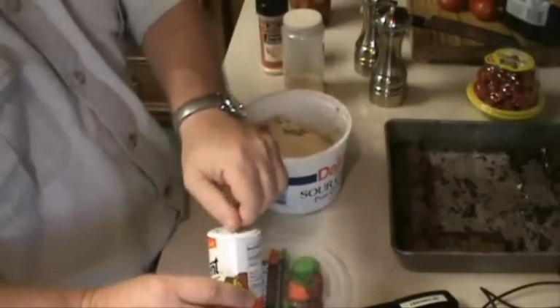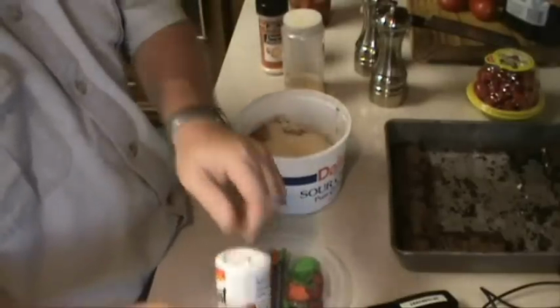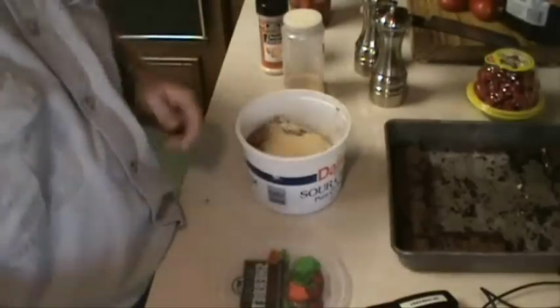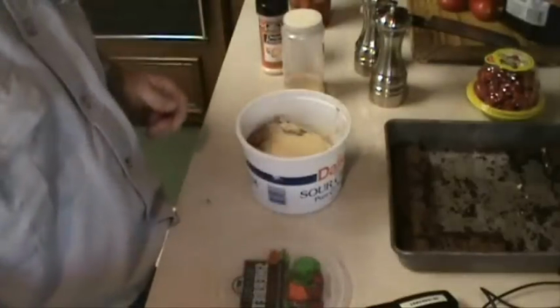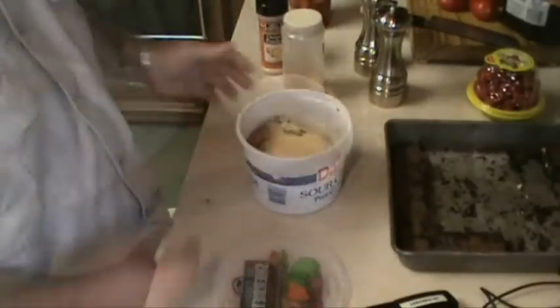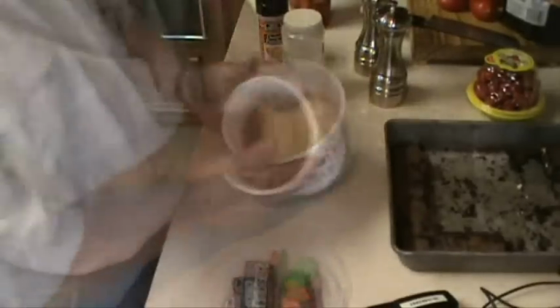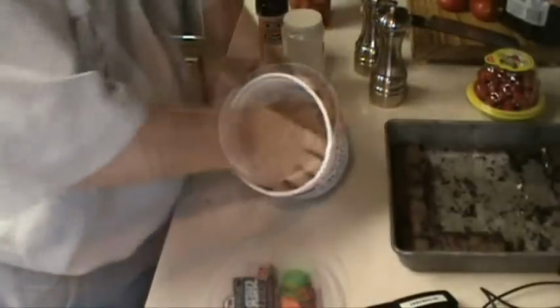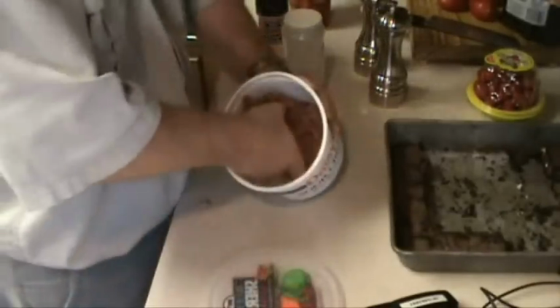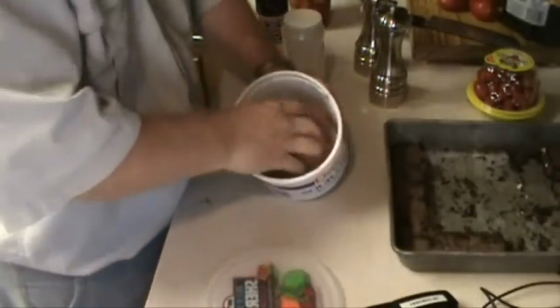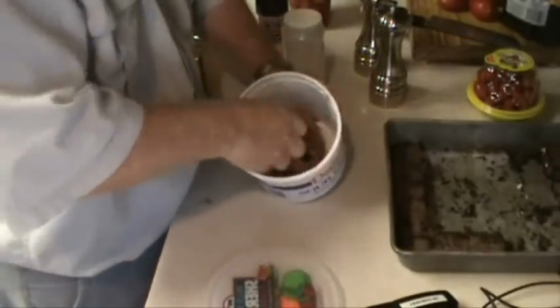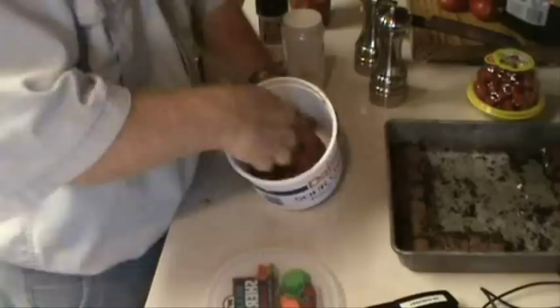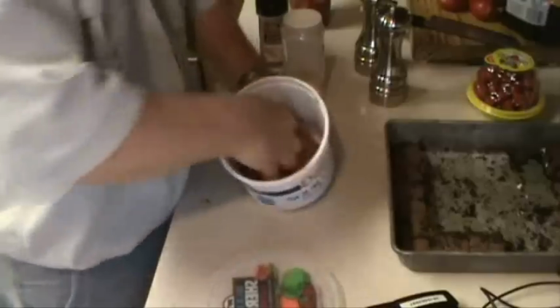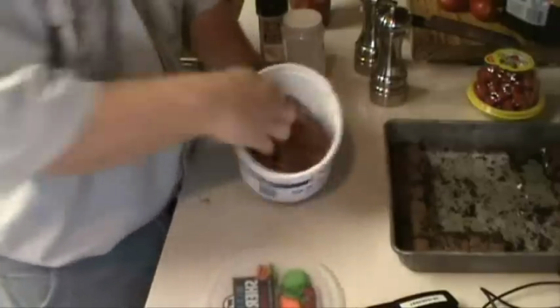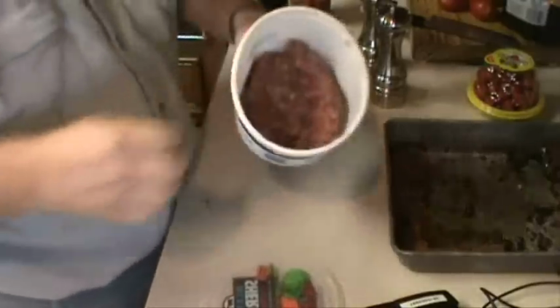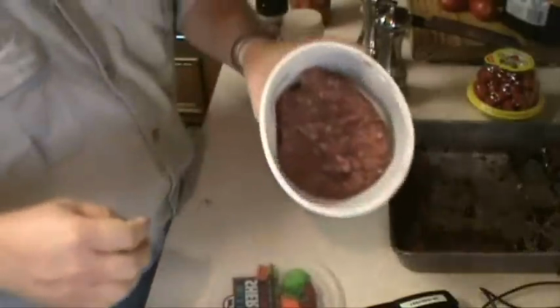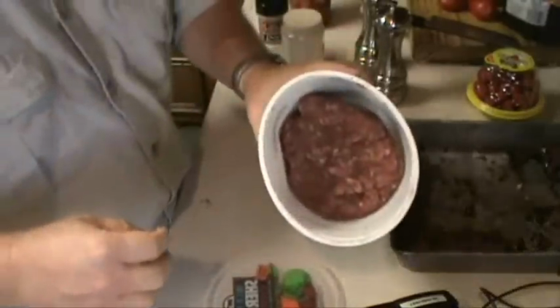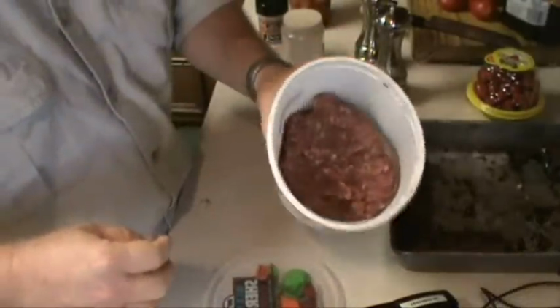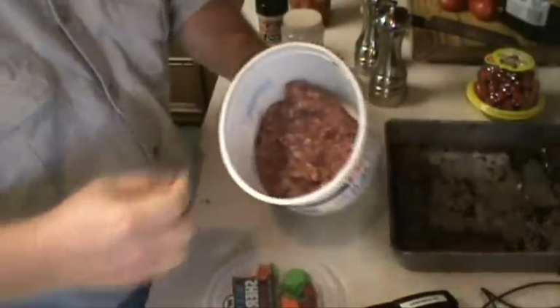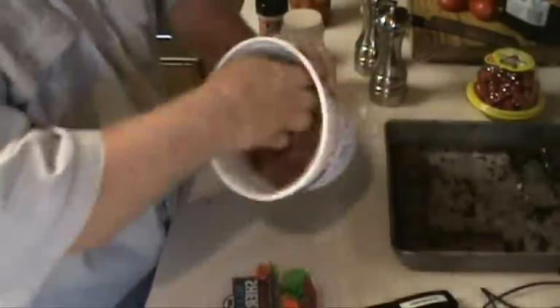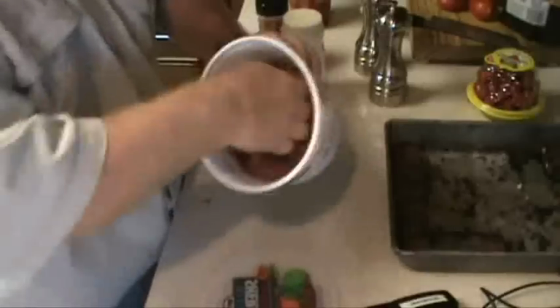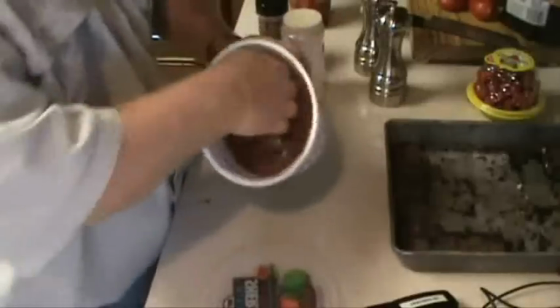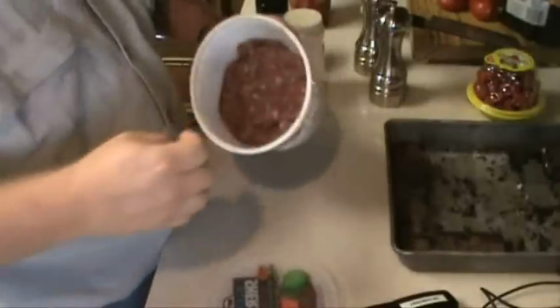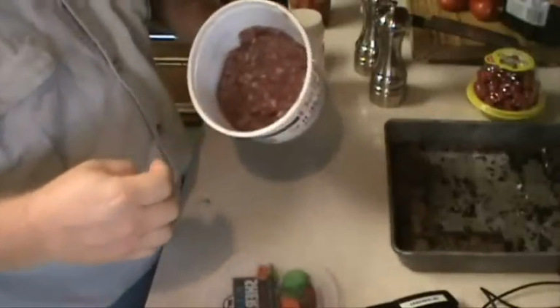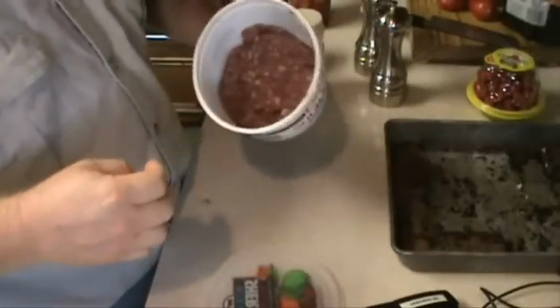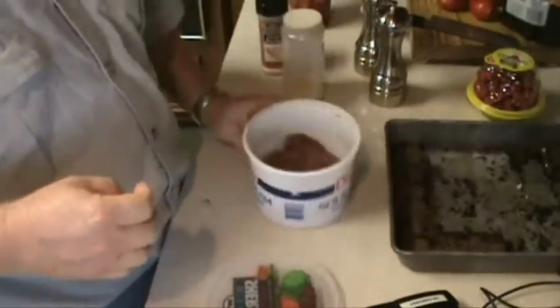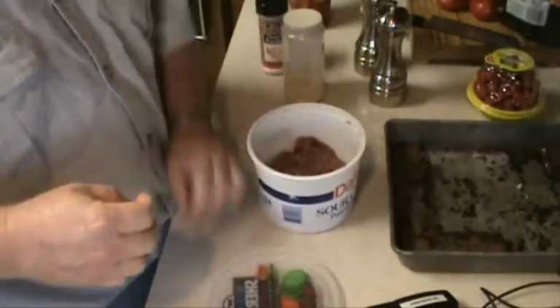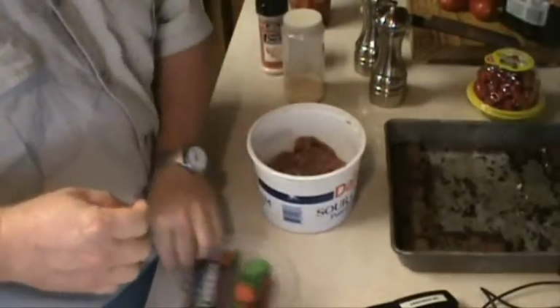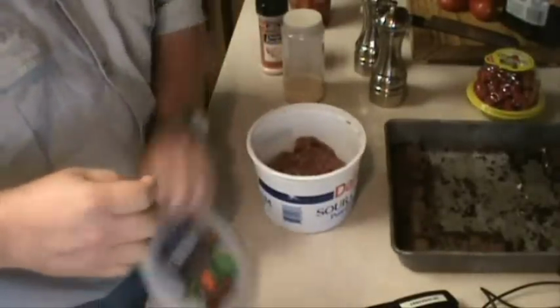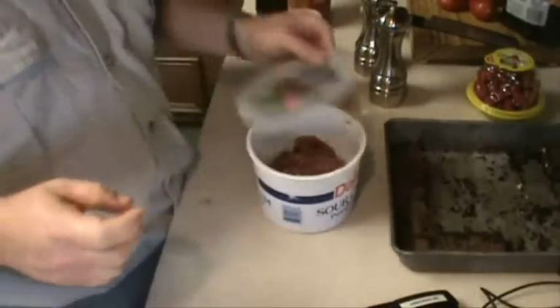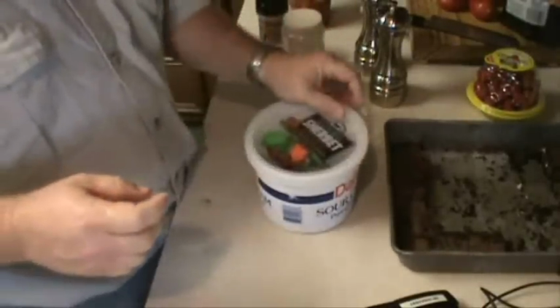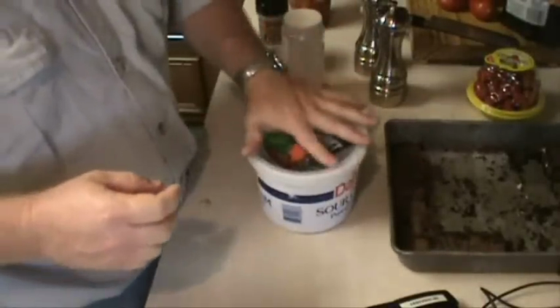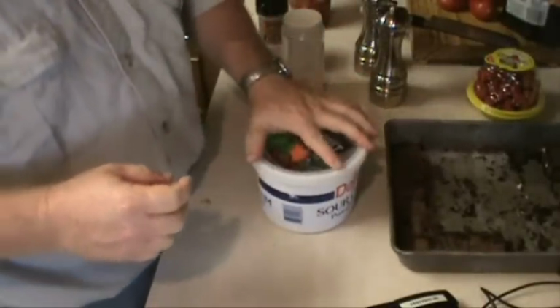Alright, that ought to do it. We're going to mix all this together and I'm going to put it in the refrigerator. Okay, that's all well mixed — and that's it until this afternoon.